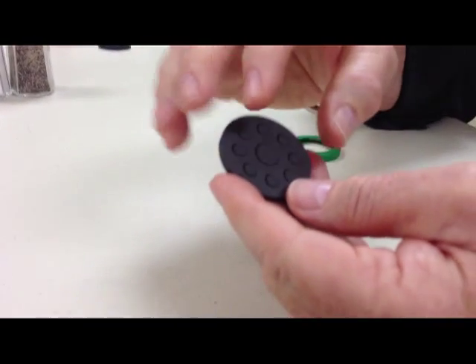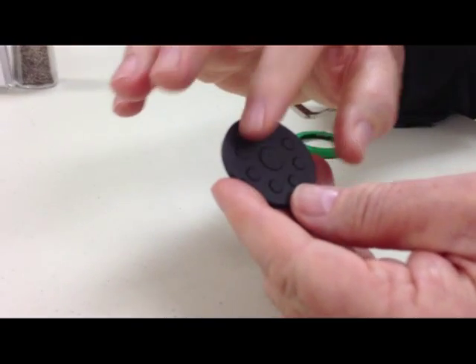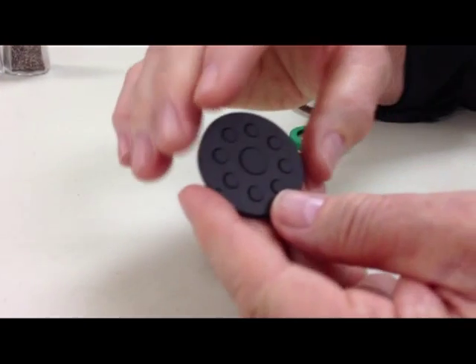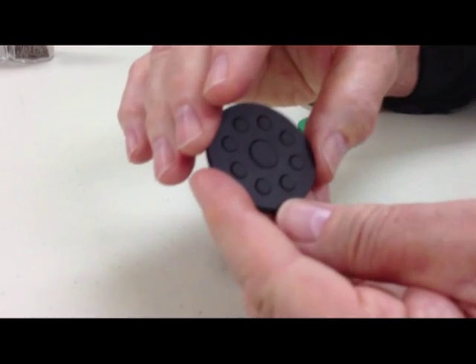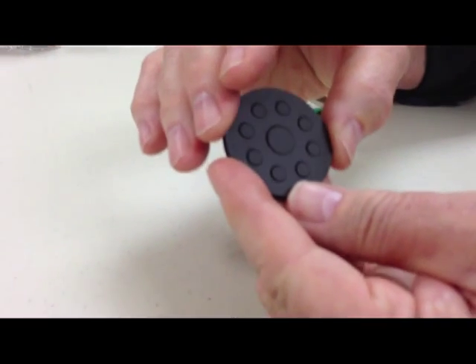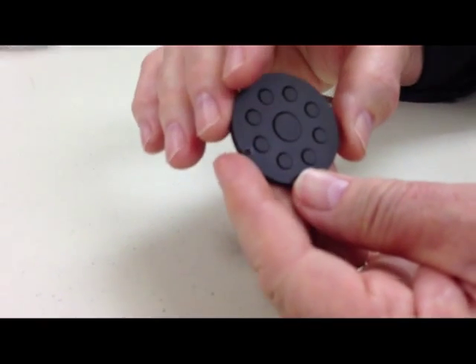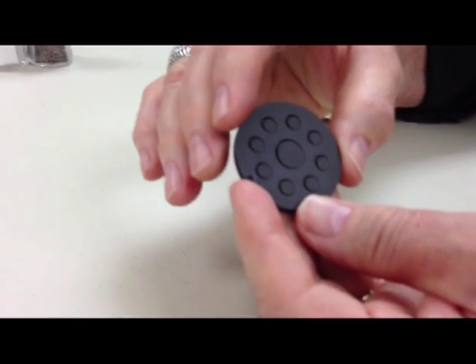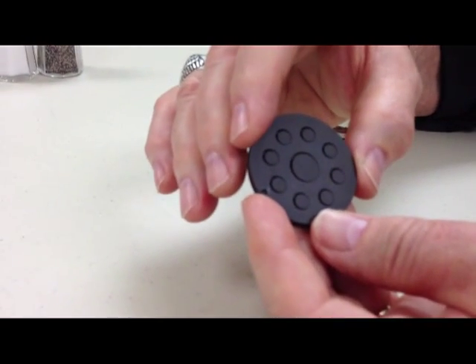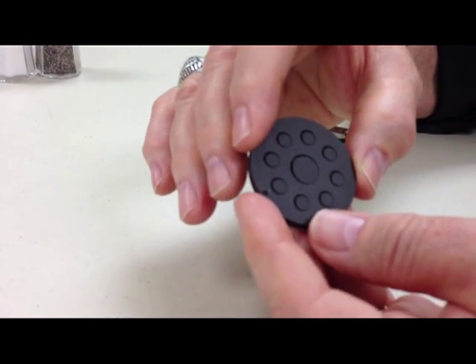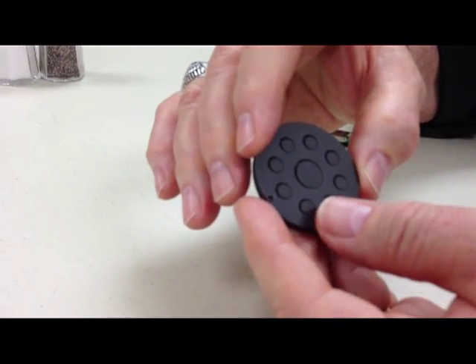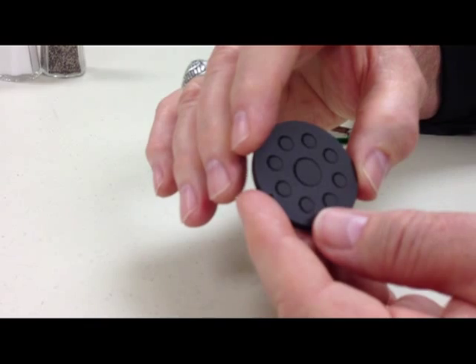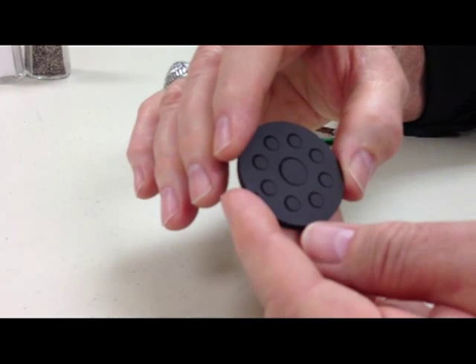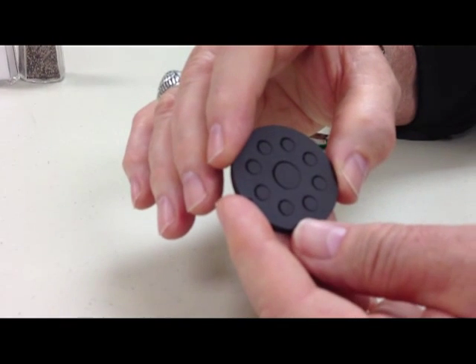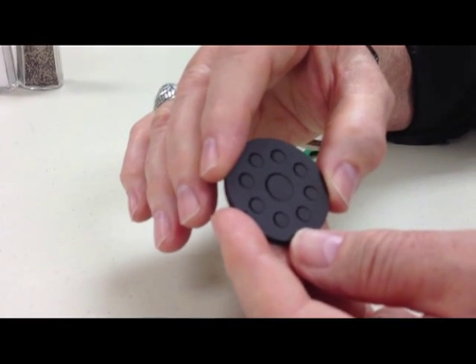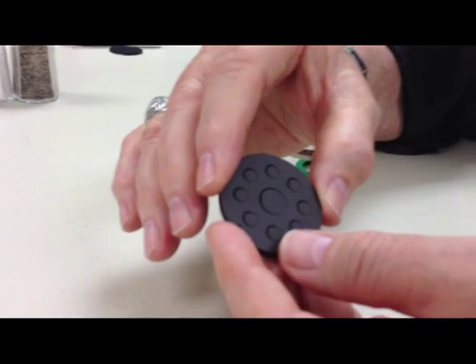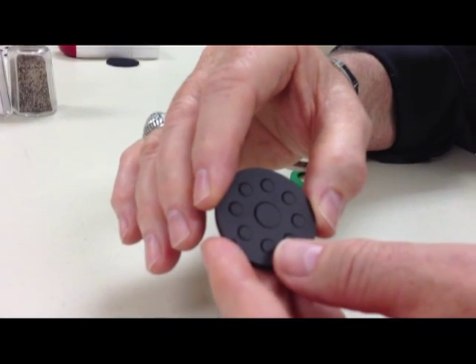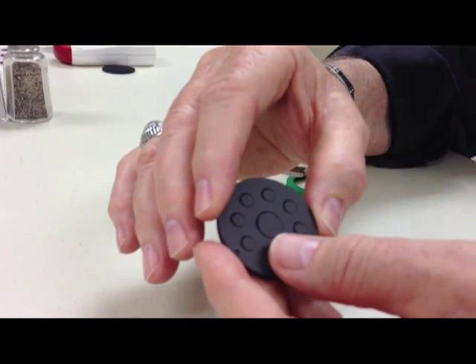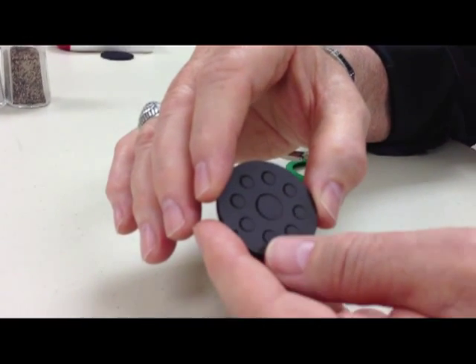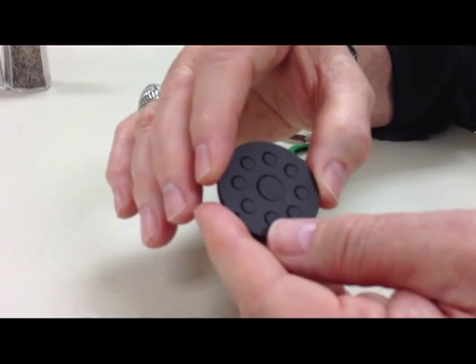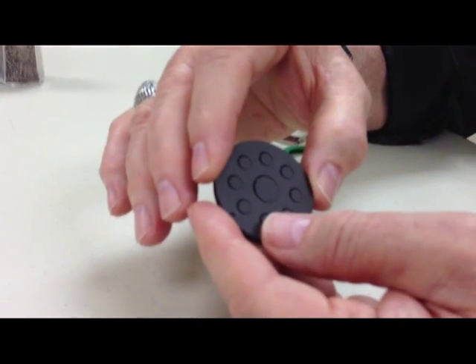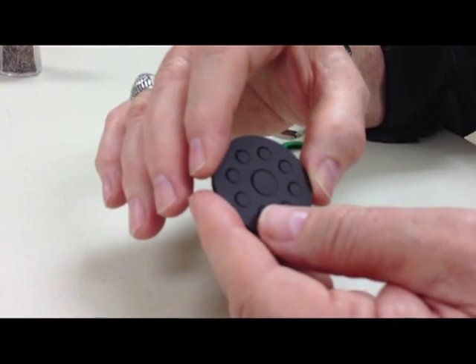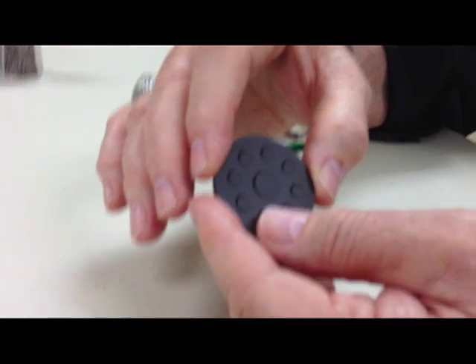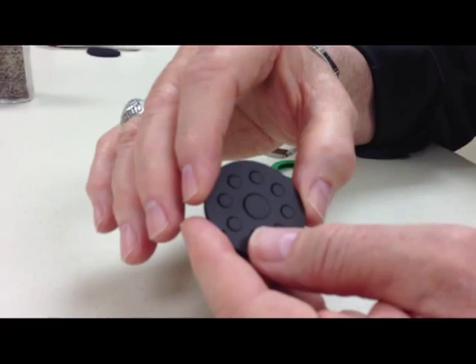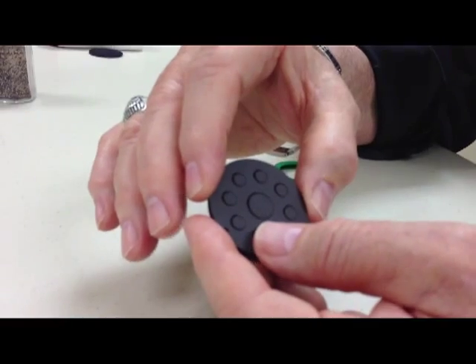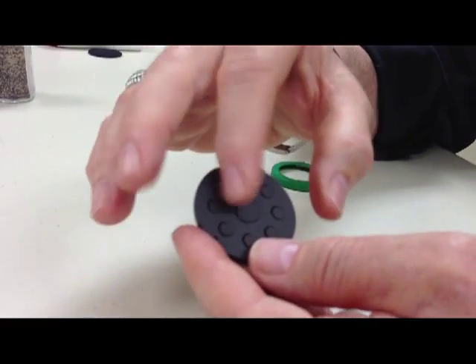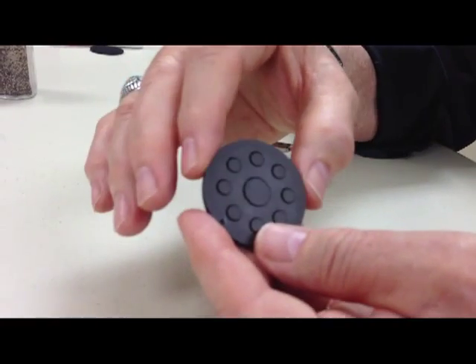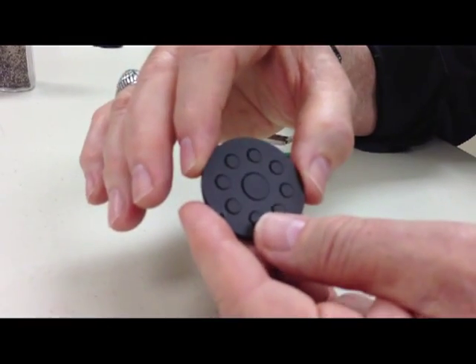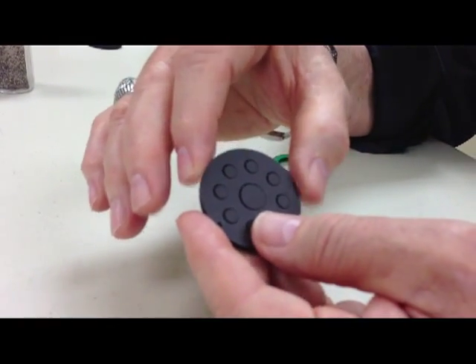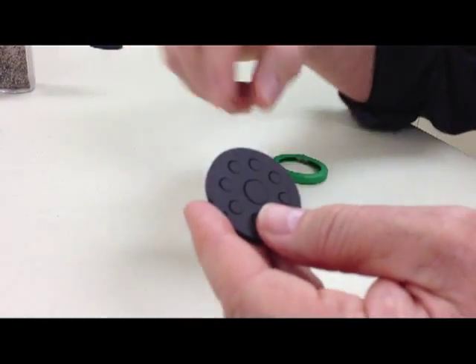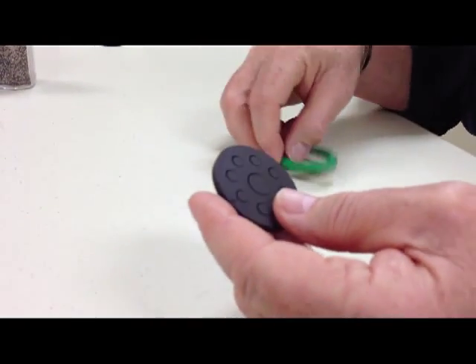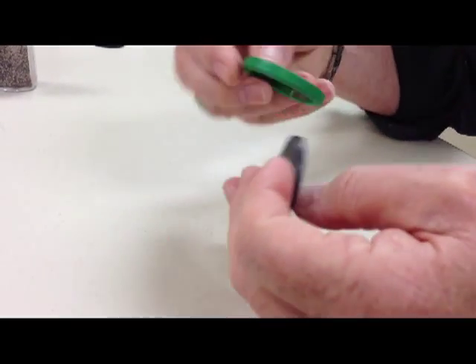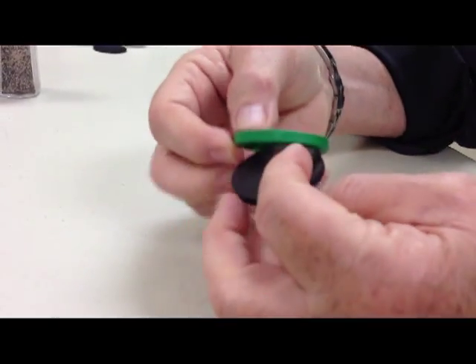This is the side you put against your body to get the effect that you need. Wherever you hurt, you put this. We don't make any medical claims, but you just put this part right here where it hurts and you'll be pleasantly surprised.